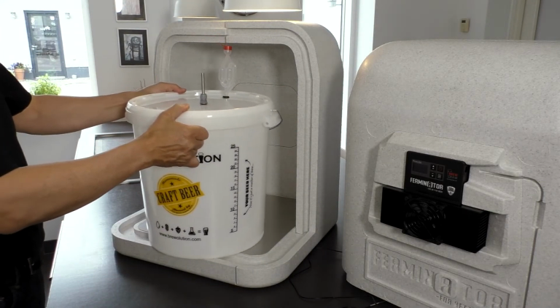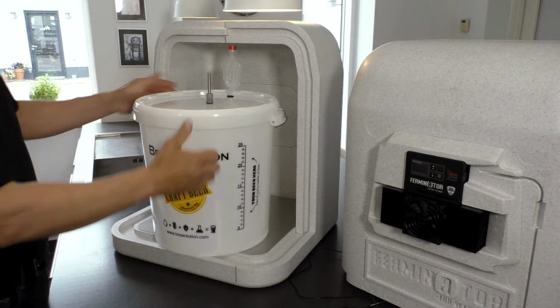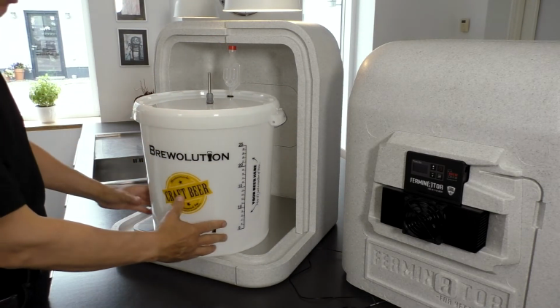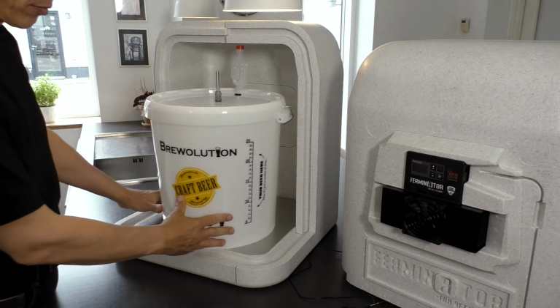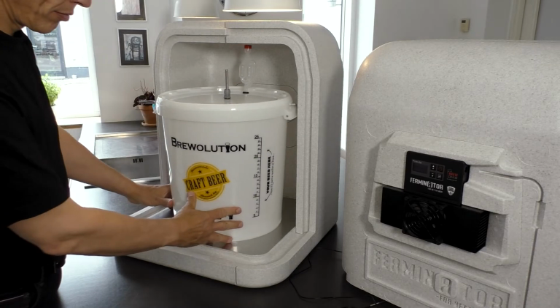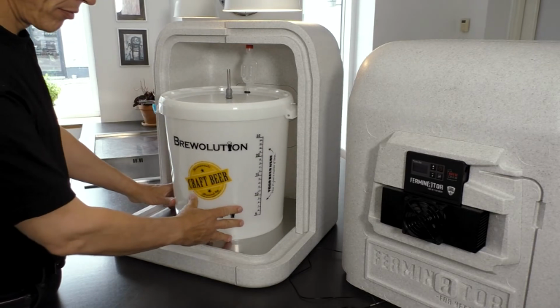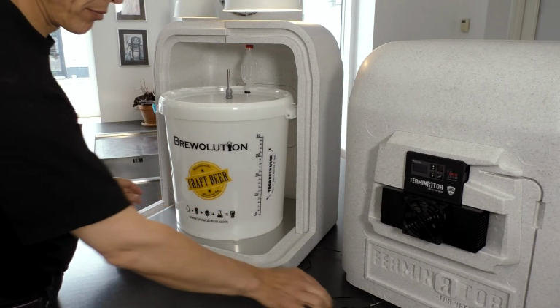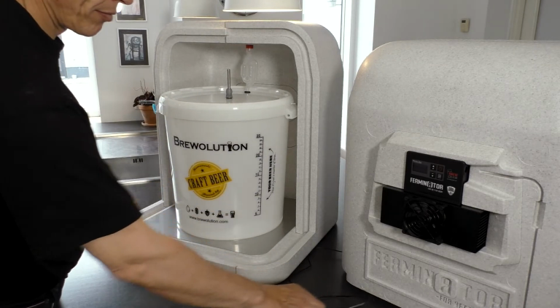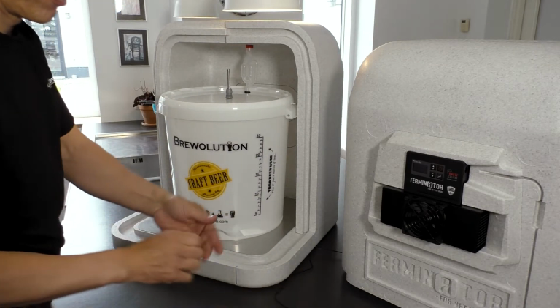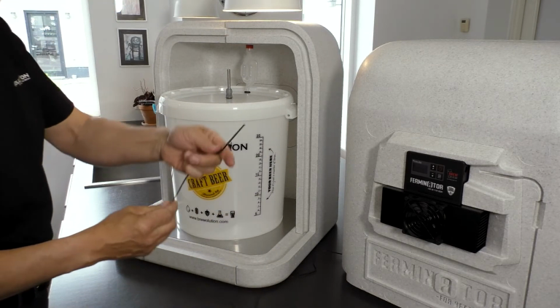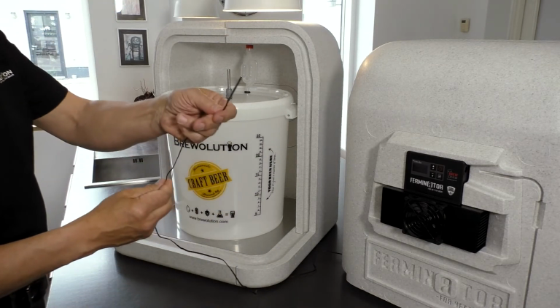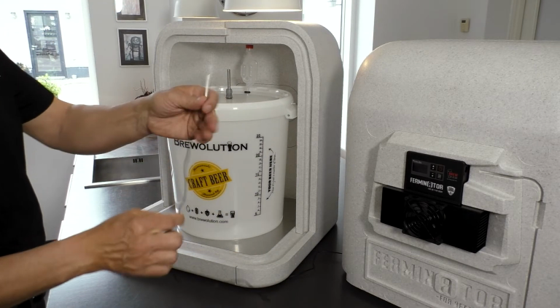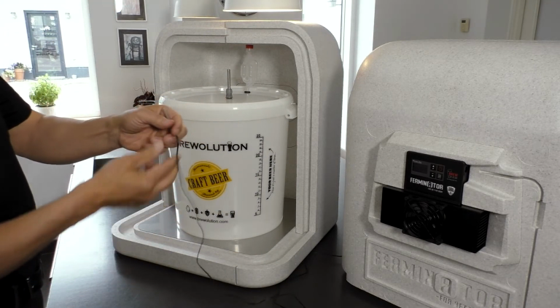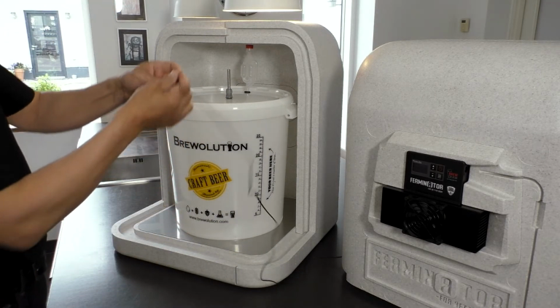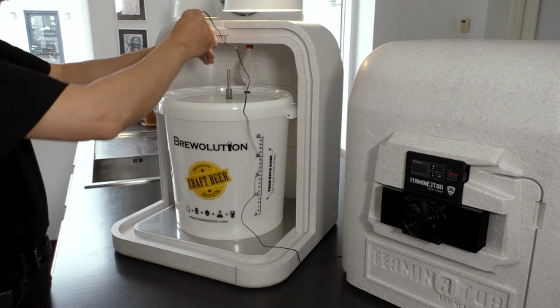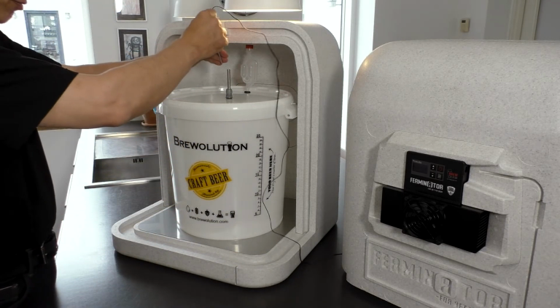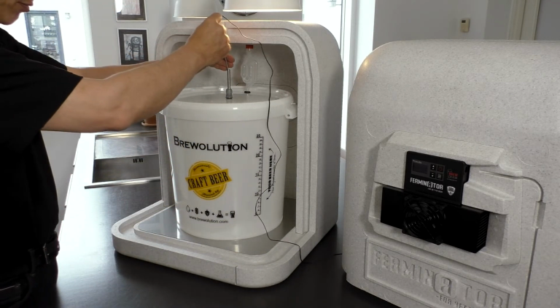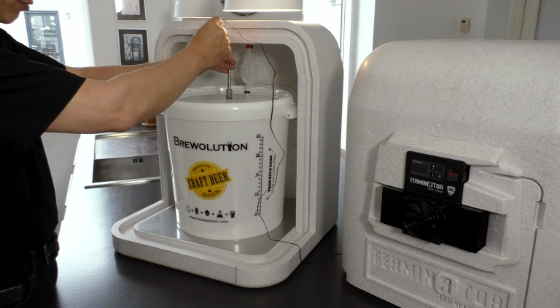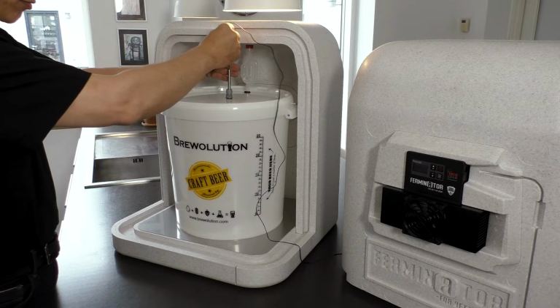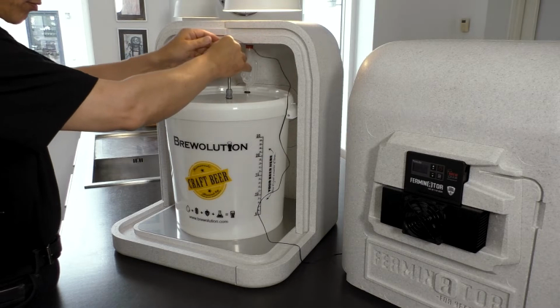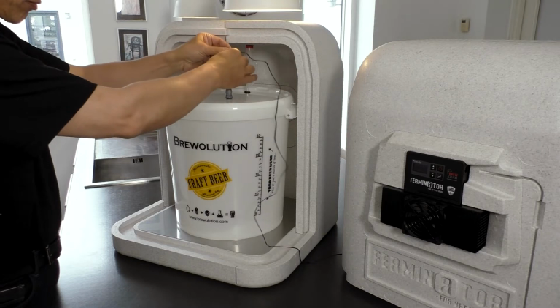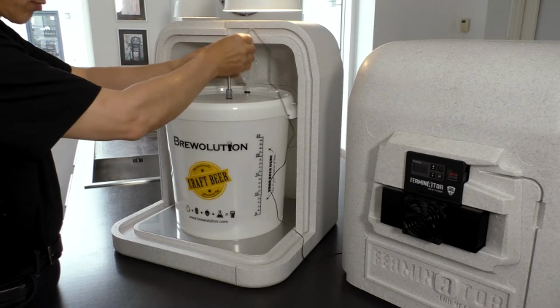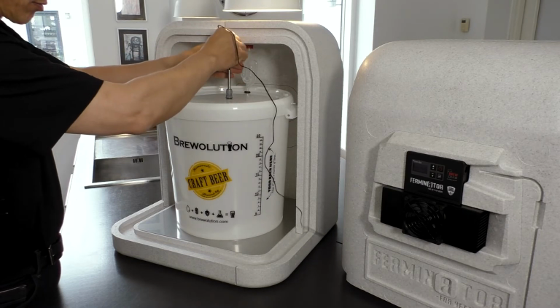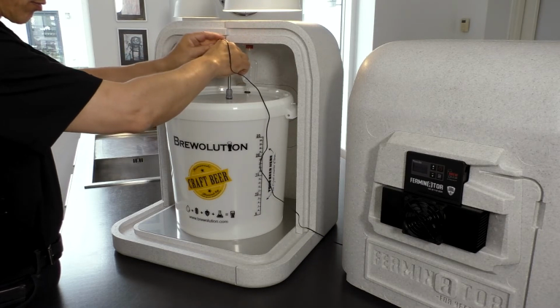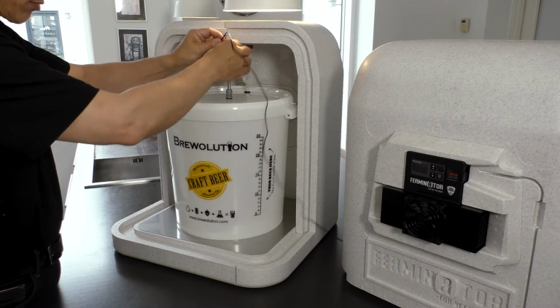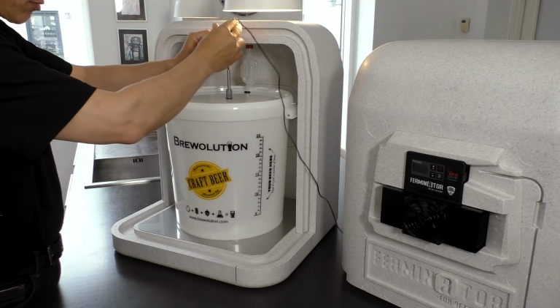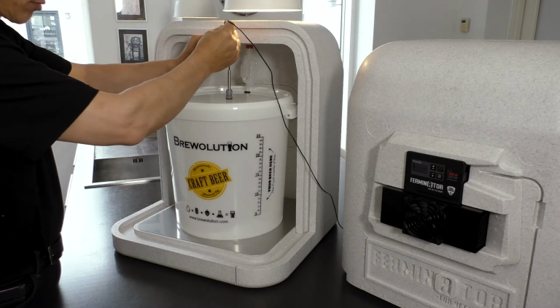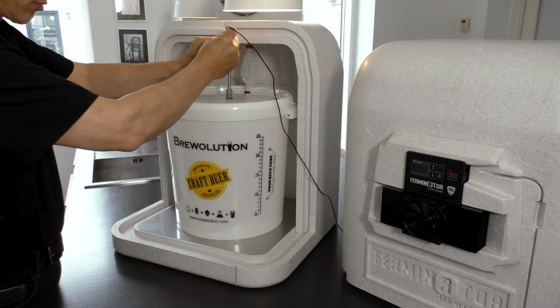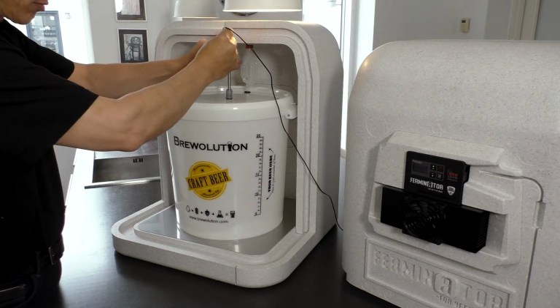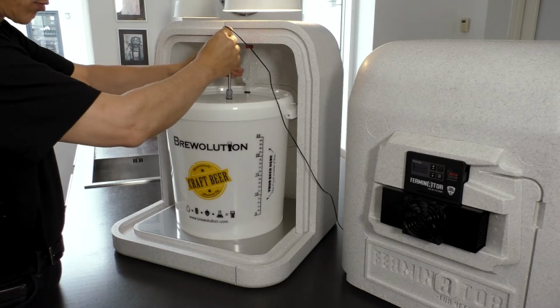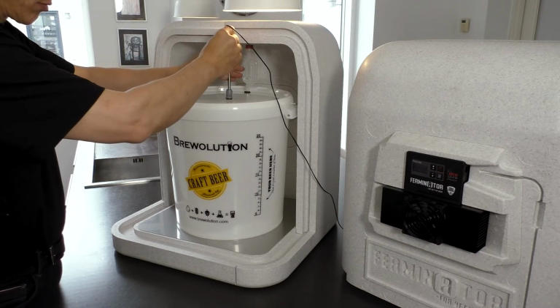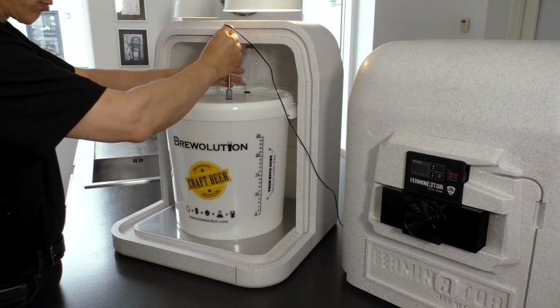Now, the temperature probe is lowered into the thermowell instead of being attached to the back of the fermenter, and will now measure the temperature in the middle of the beer.